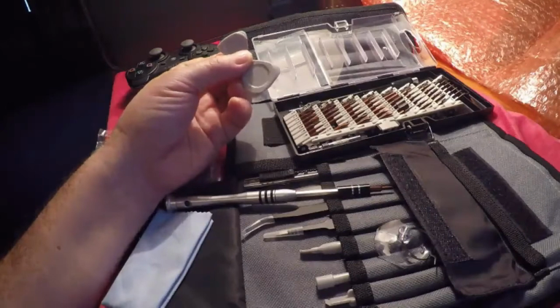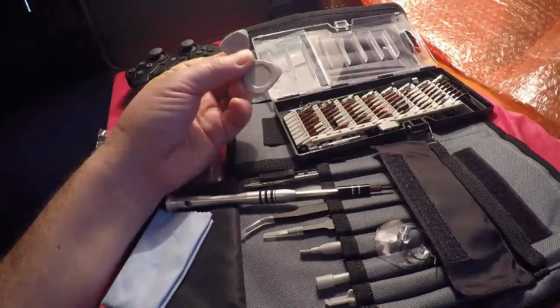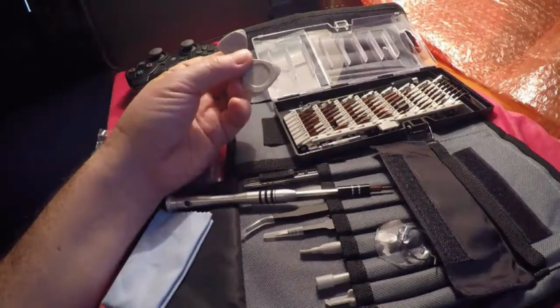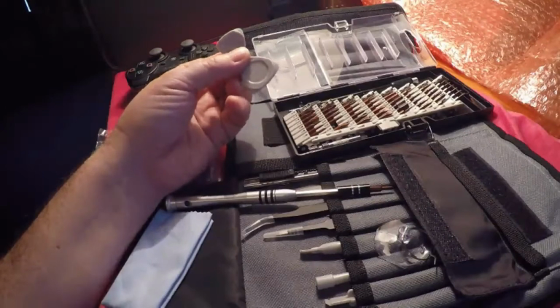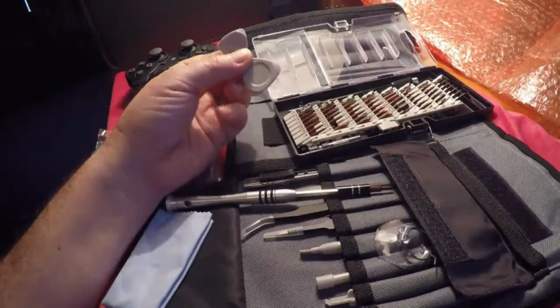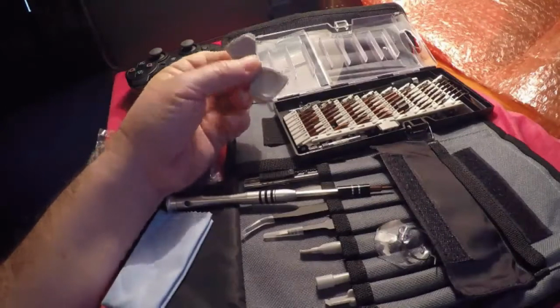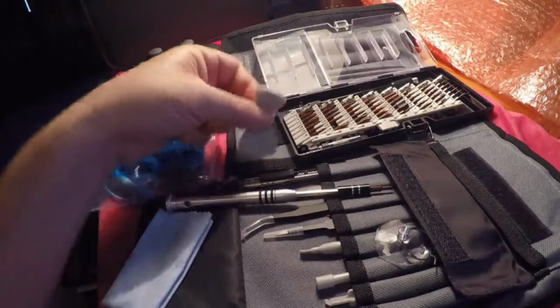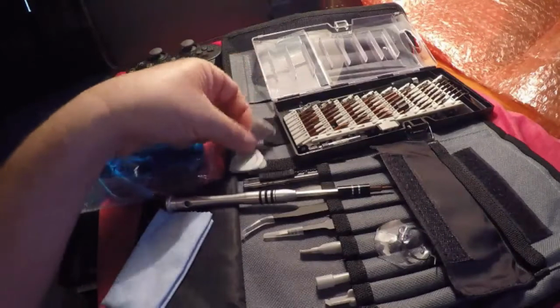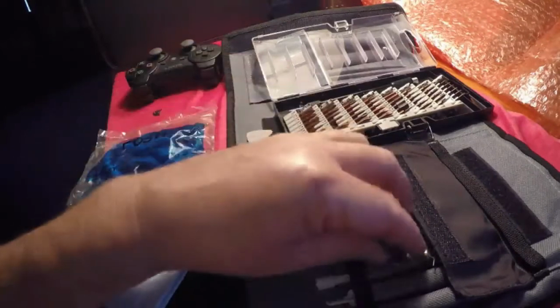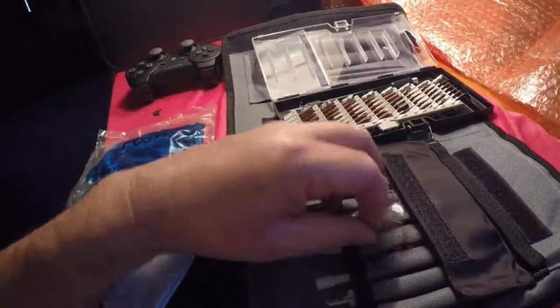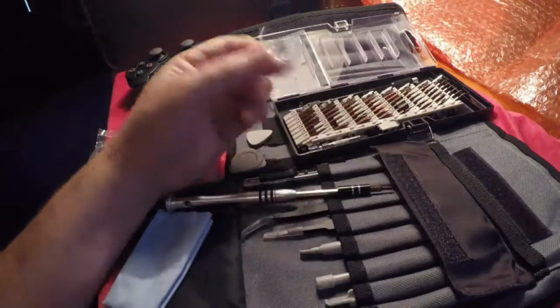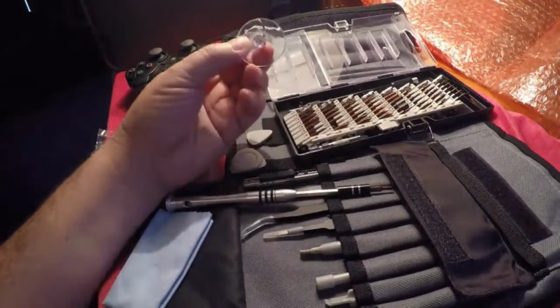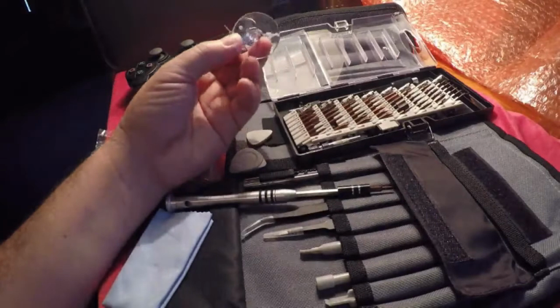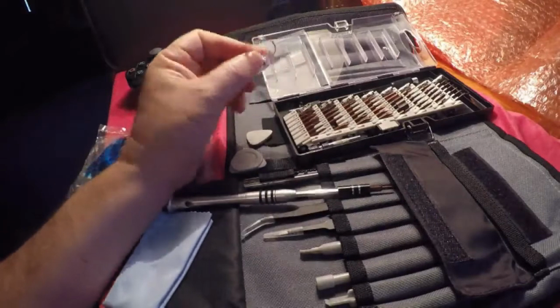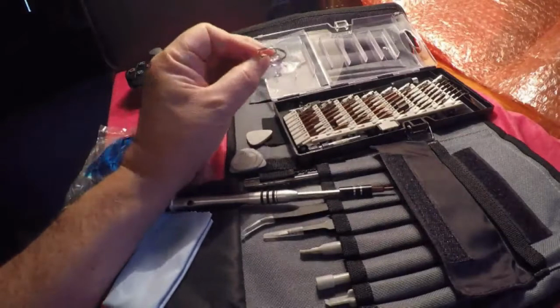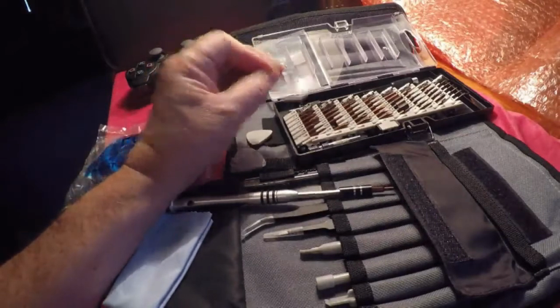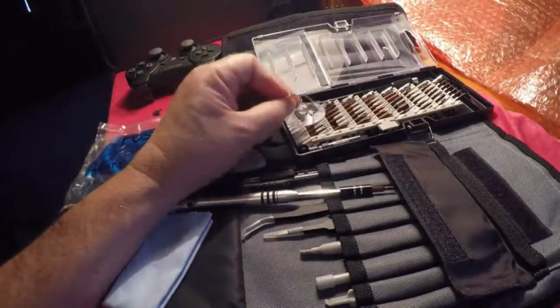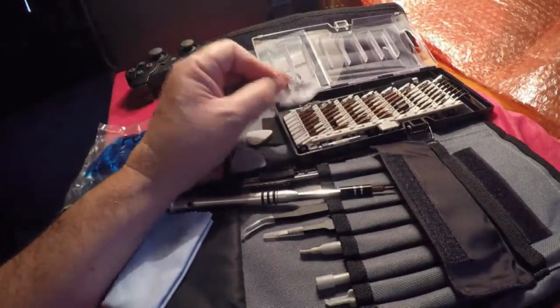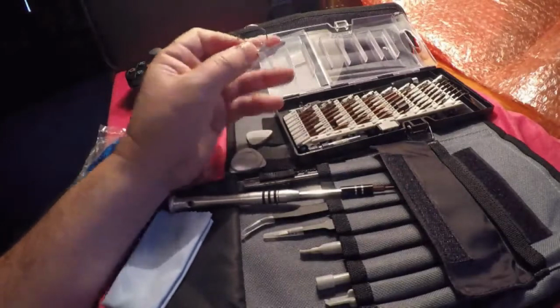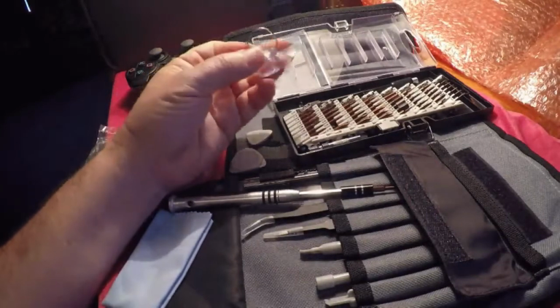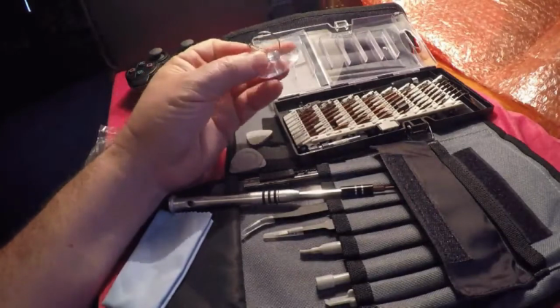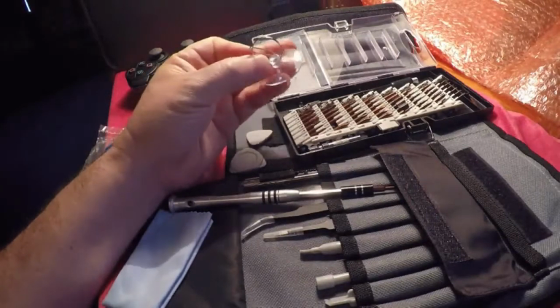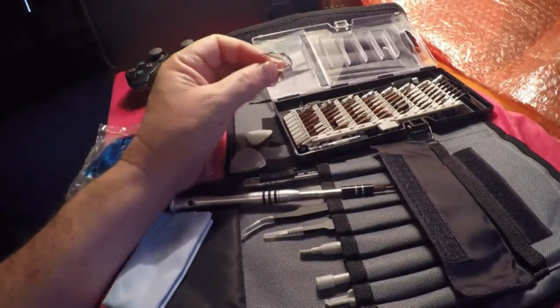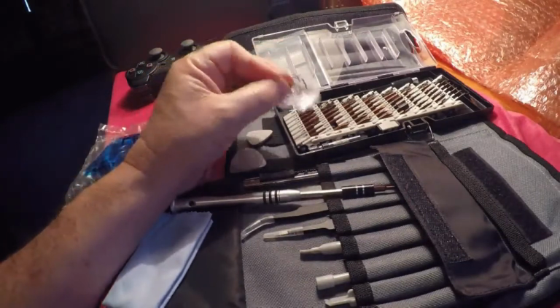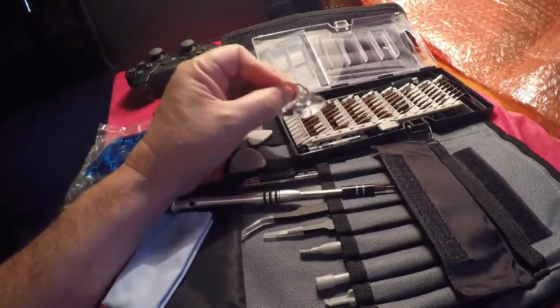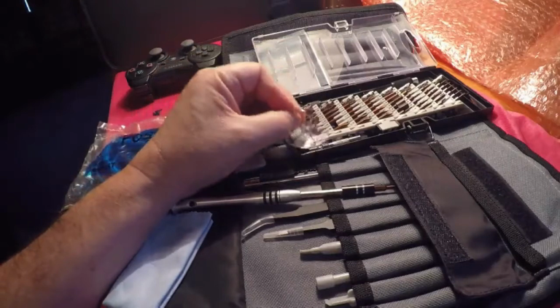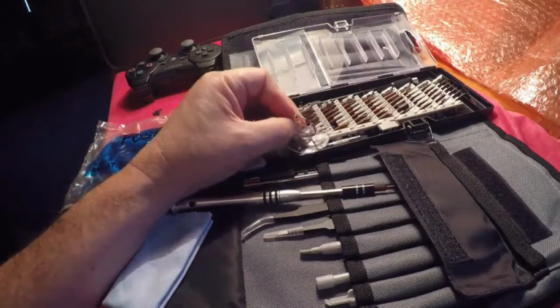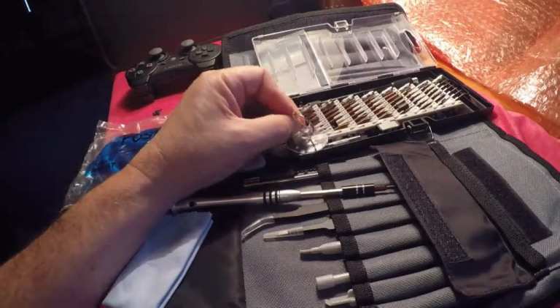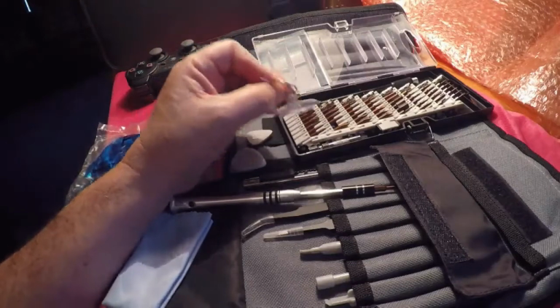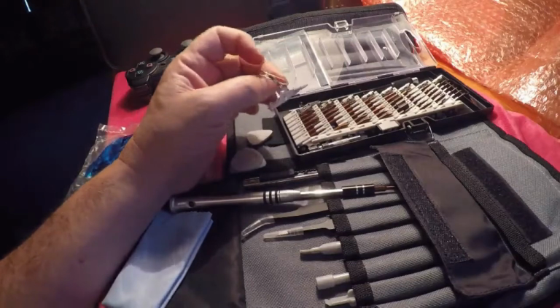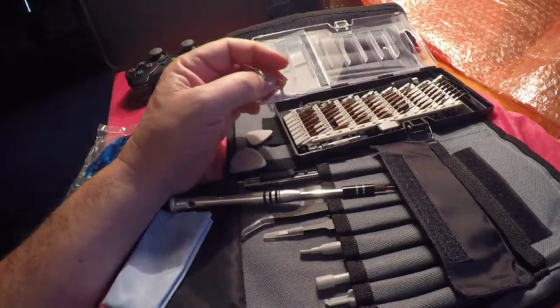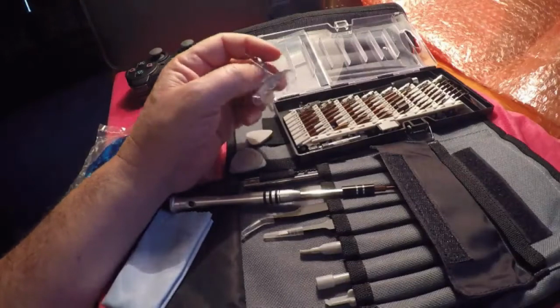Here is the little suction cup that you would use — you stick it on and then pull it up. All you want to do is just add a little bit of liquid on here, stick it on the glass, and it'll pull it up real easy.